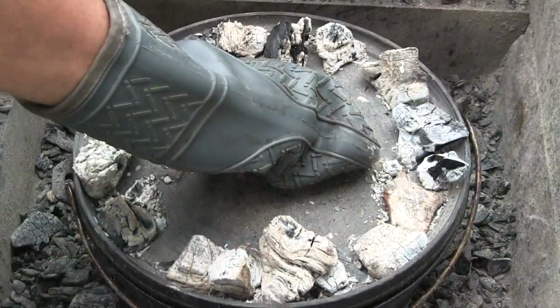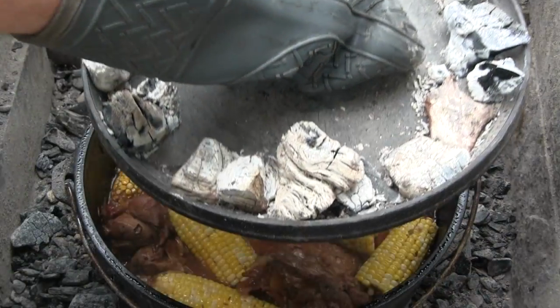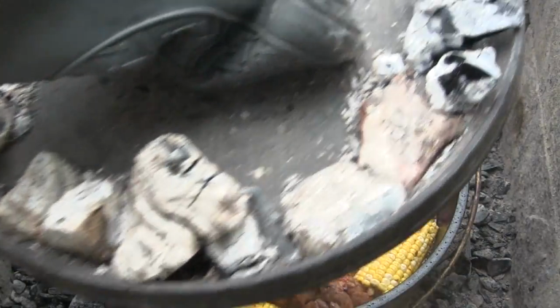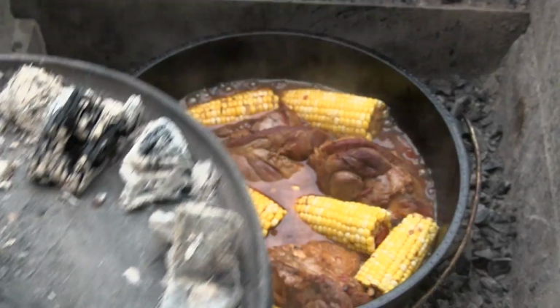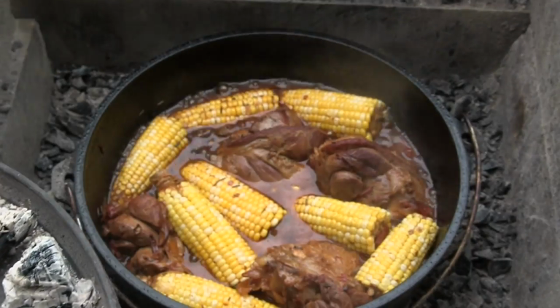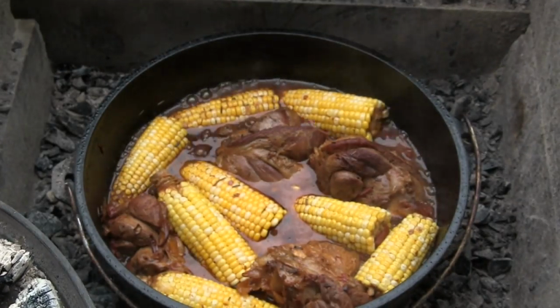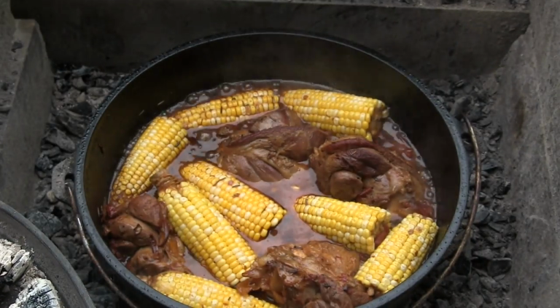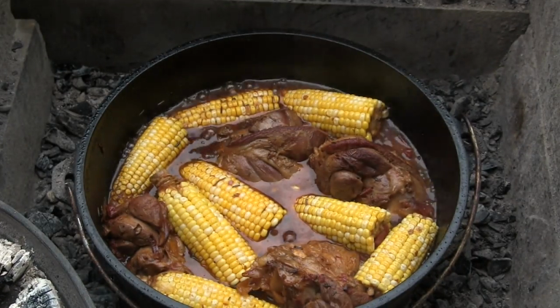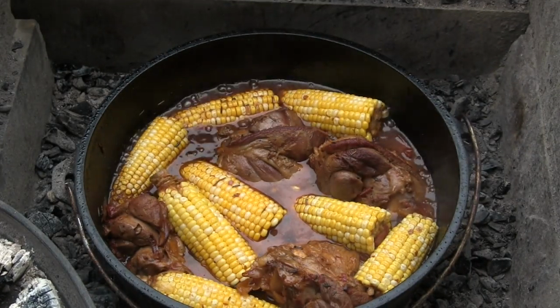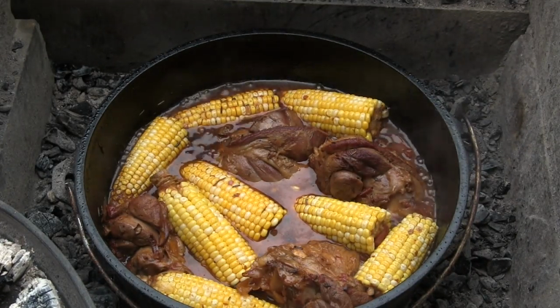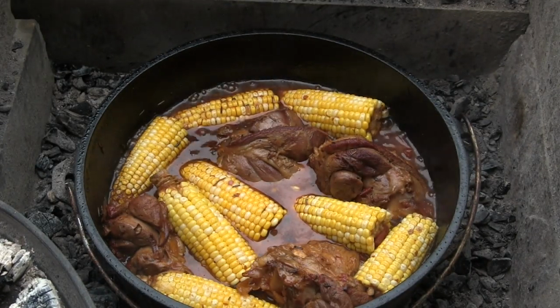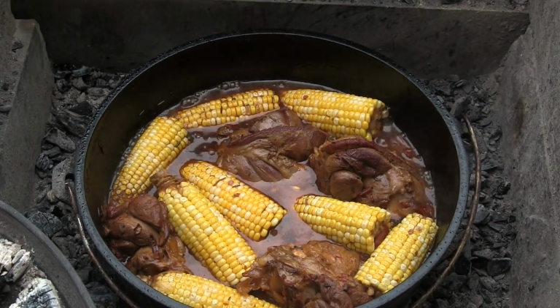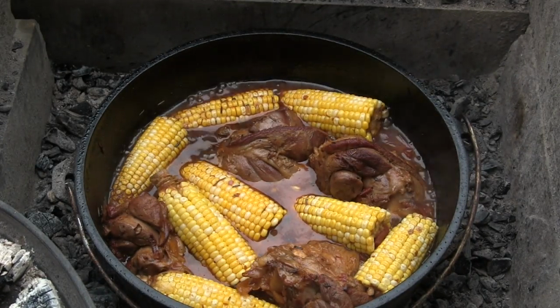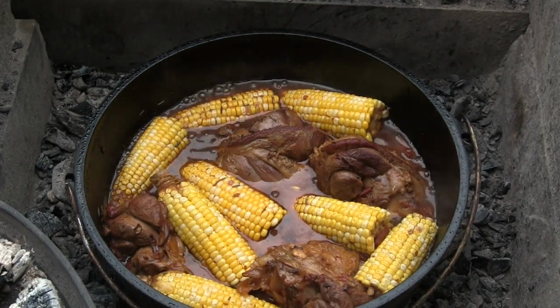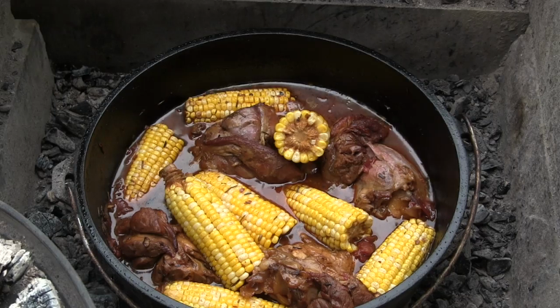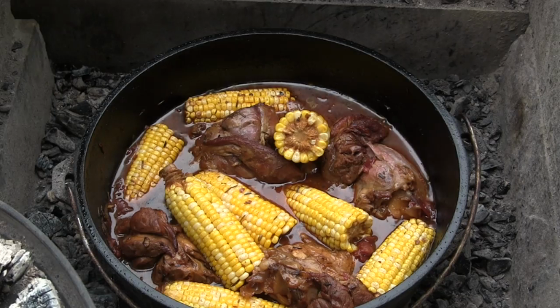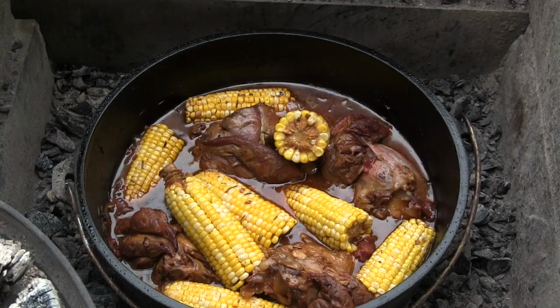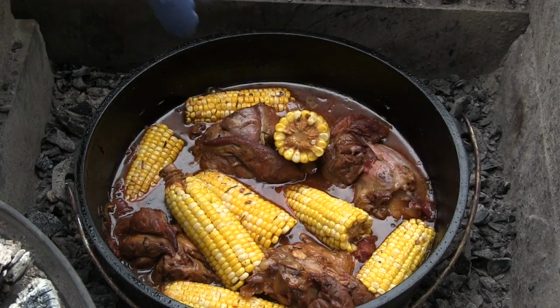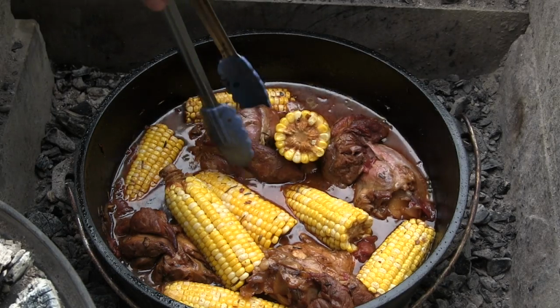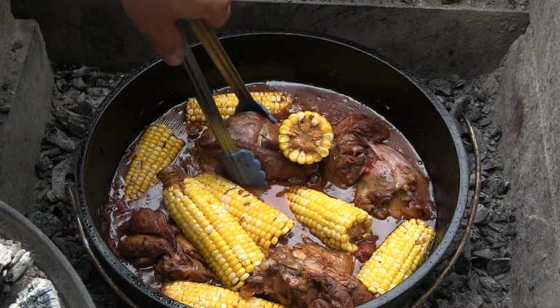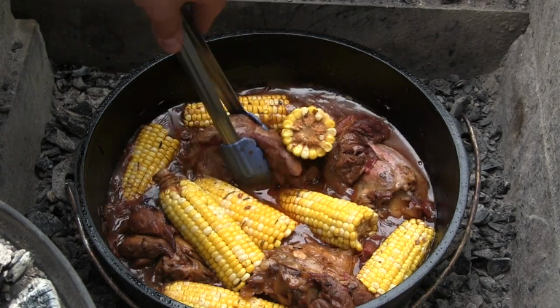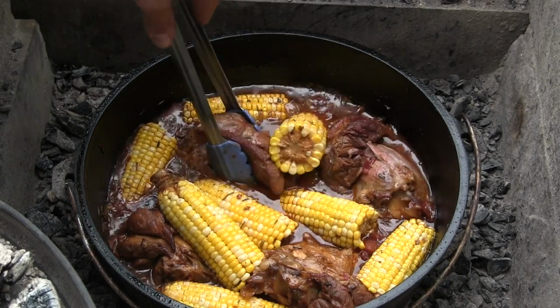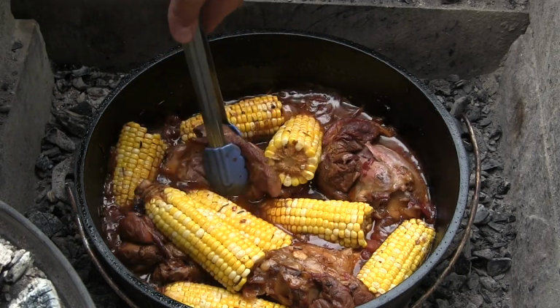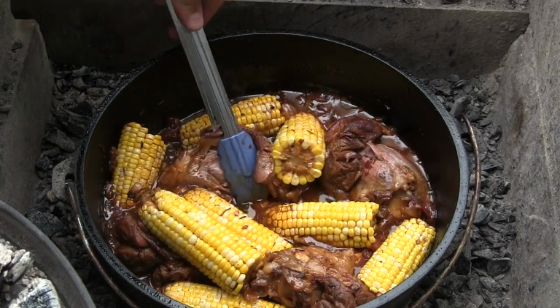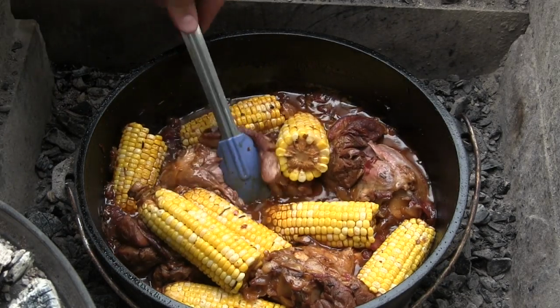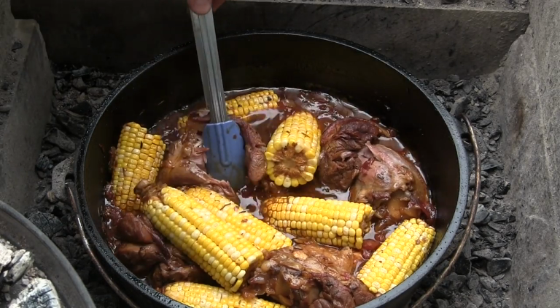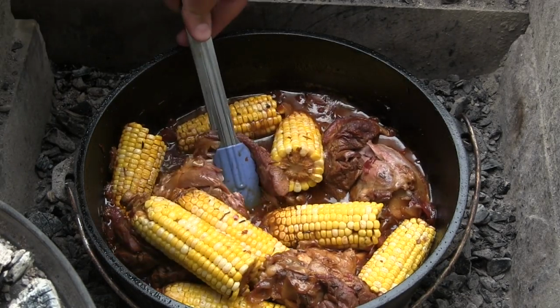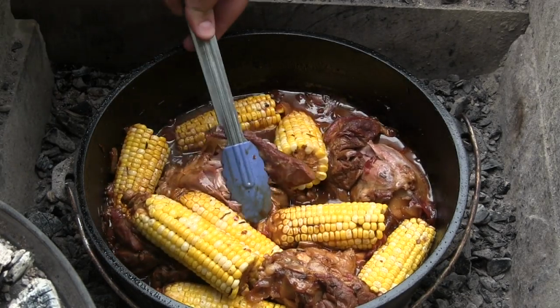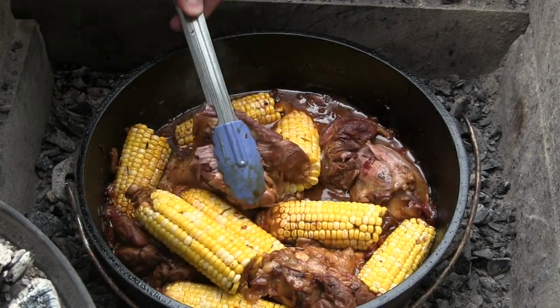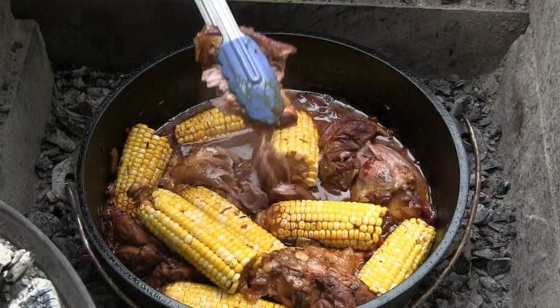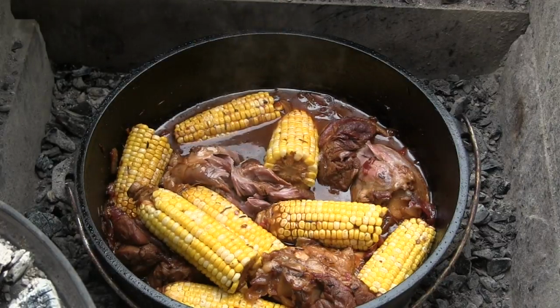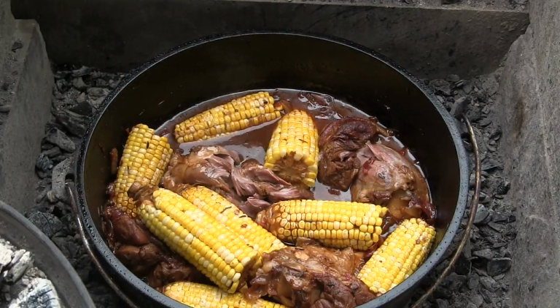Here we are after three hours. I threw in the corn one hour to go. Look at that — looks amazing. Let's try to pick some of this lamb. It is falling off the bone. That is when you know it's ready.